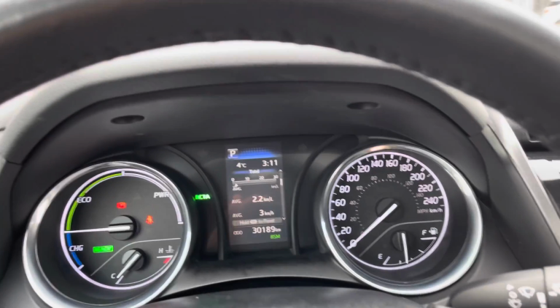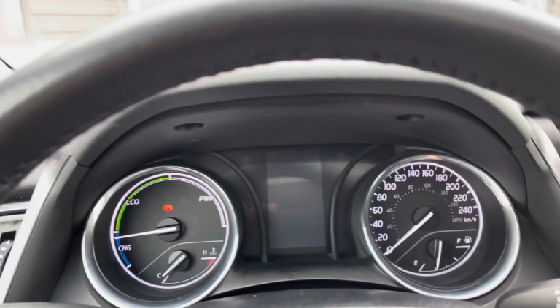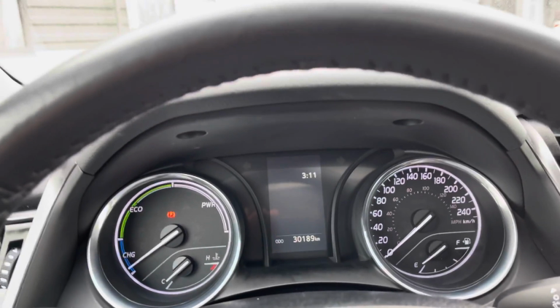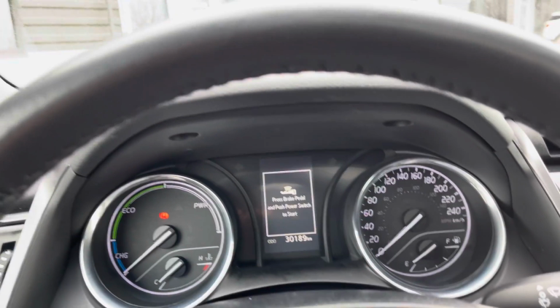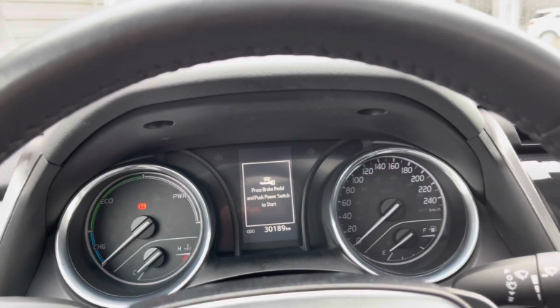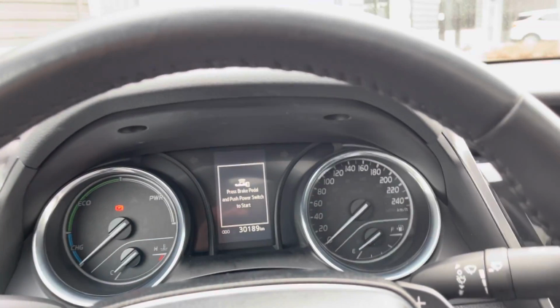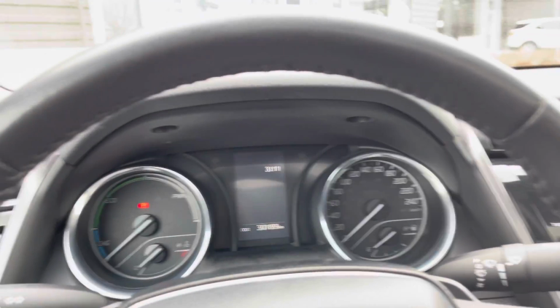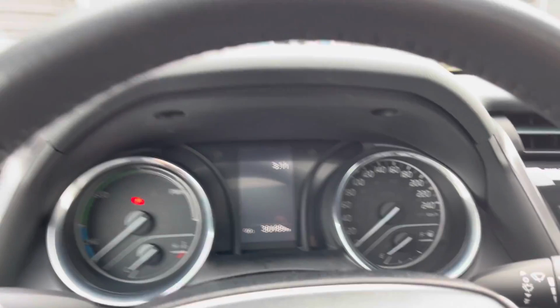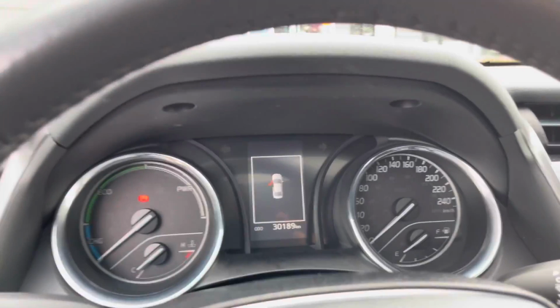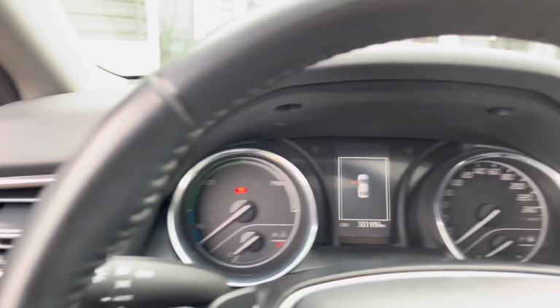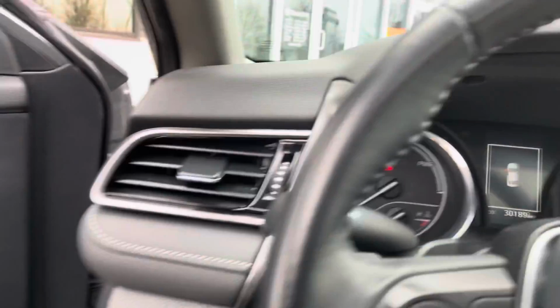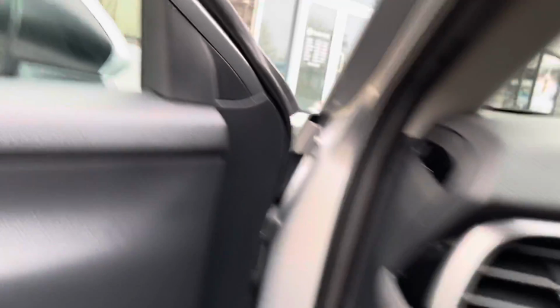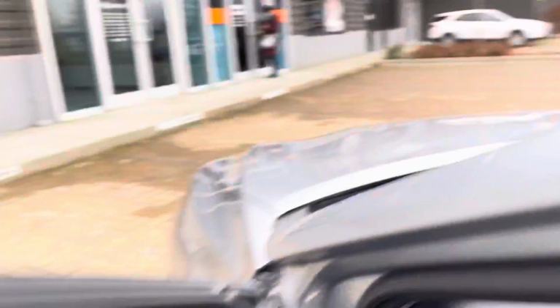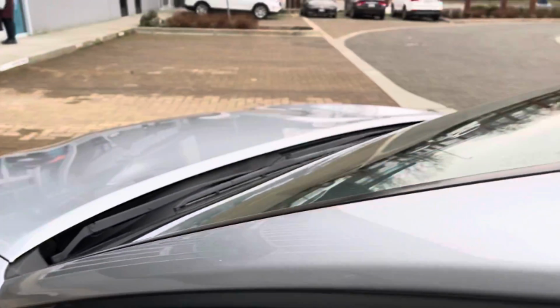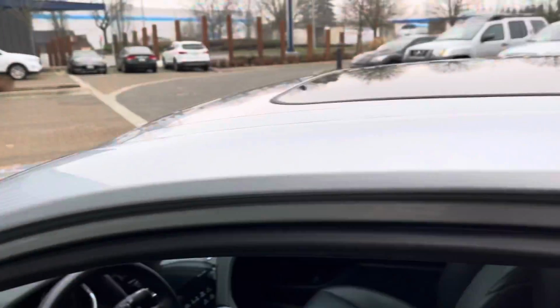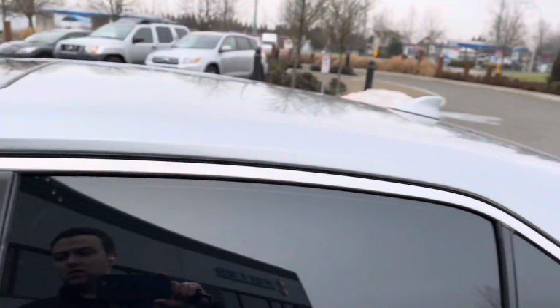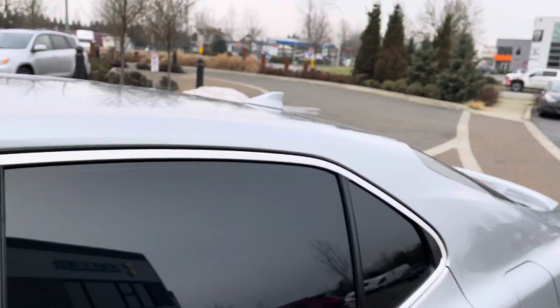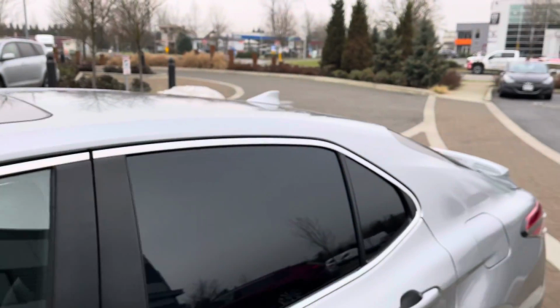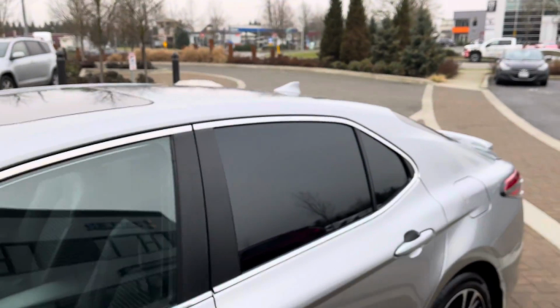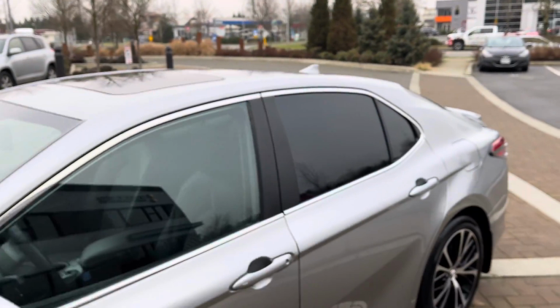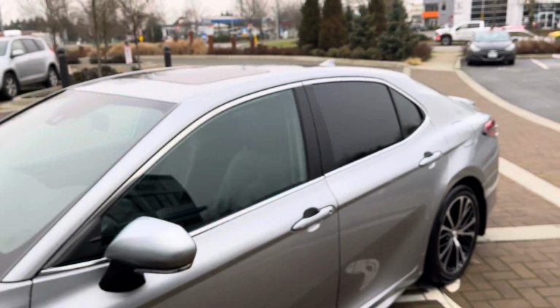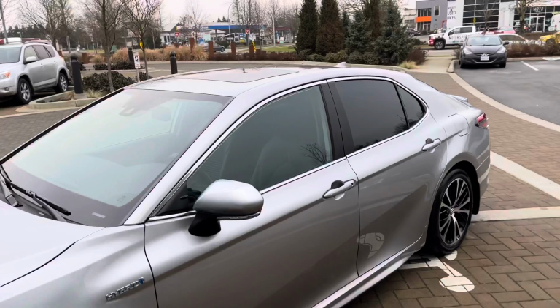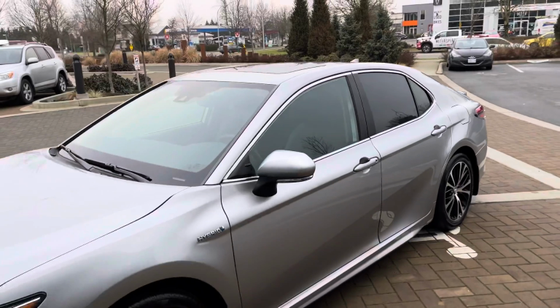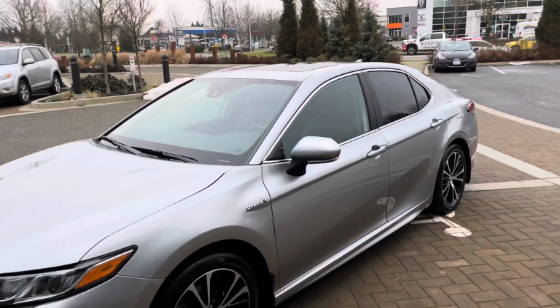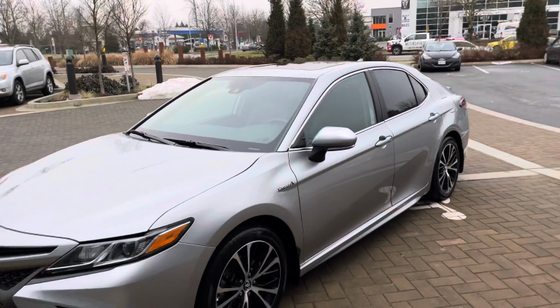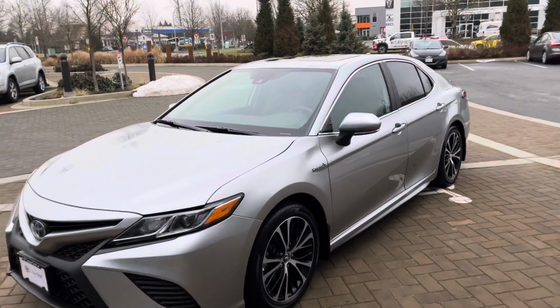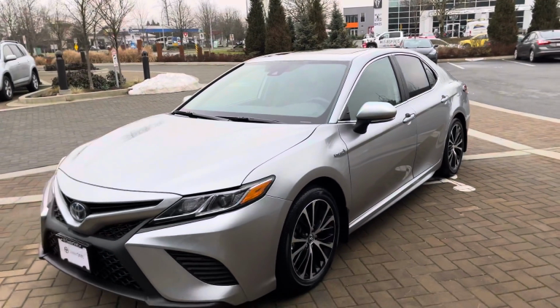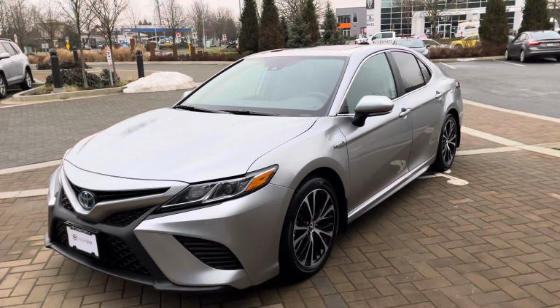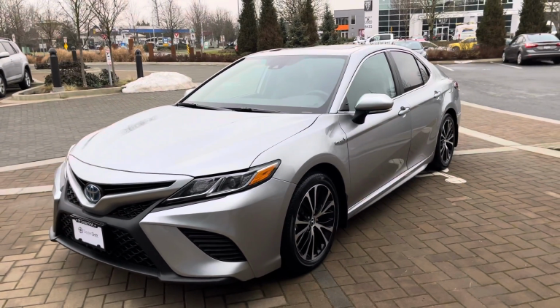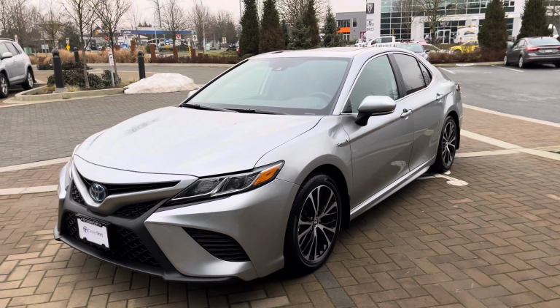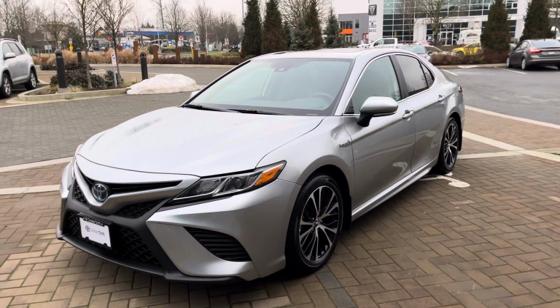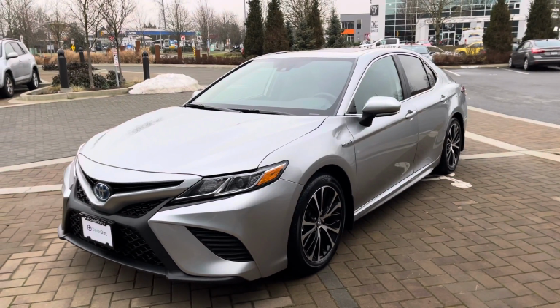A really clean example for a 2018 Camry Hybrid — this is, of course, the SE trim. If you have any questions at all, please do not hesitate to reach out to us at Dealershift here in North Langley. This is the 2018 Toyota Camry Hybrid SE.